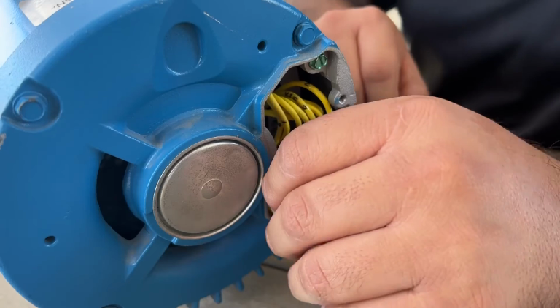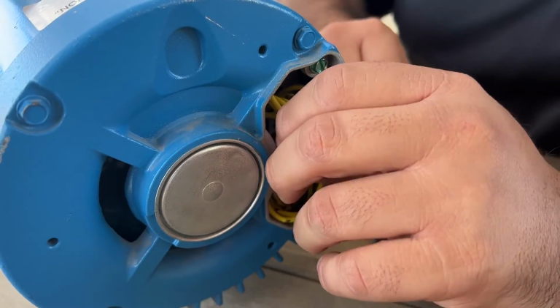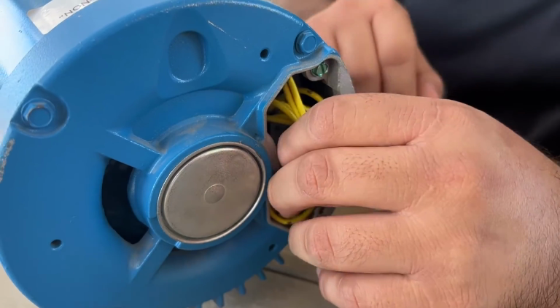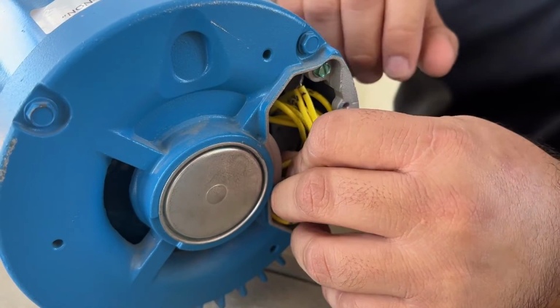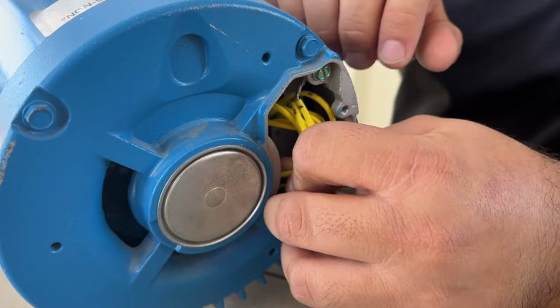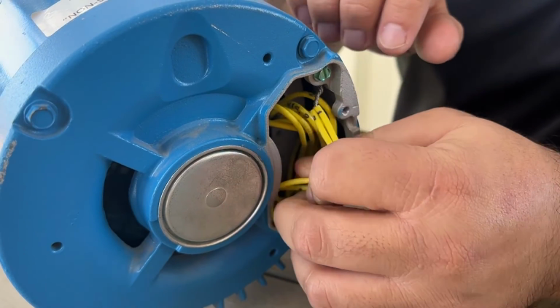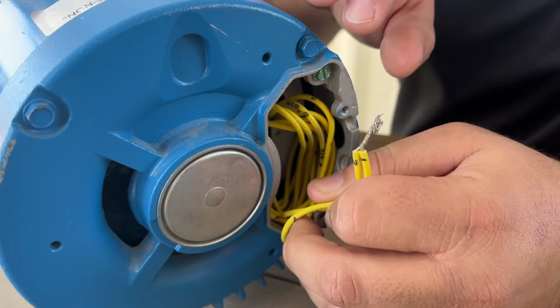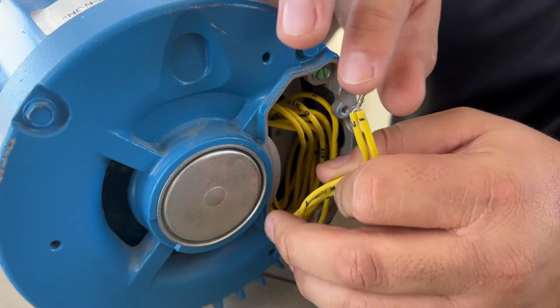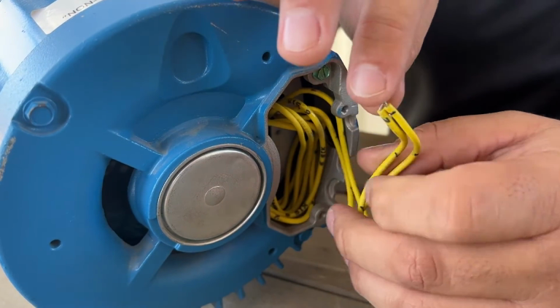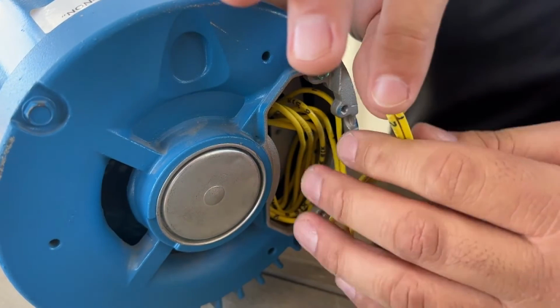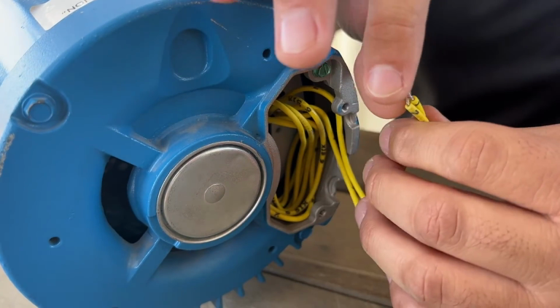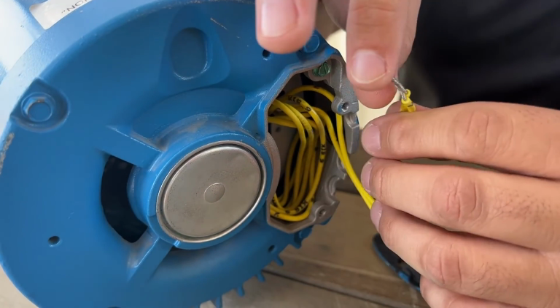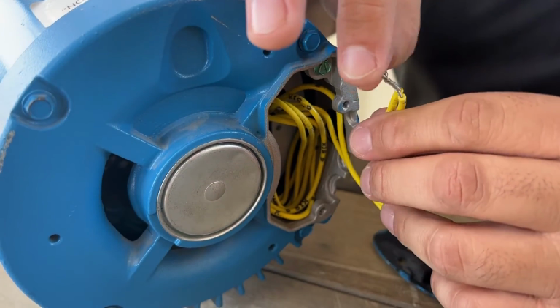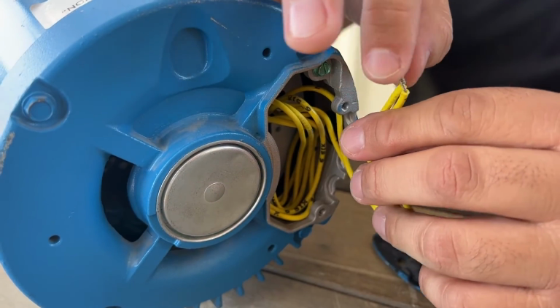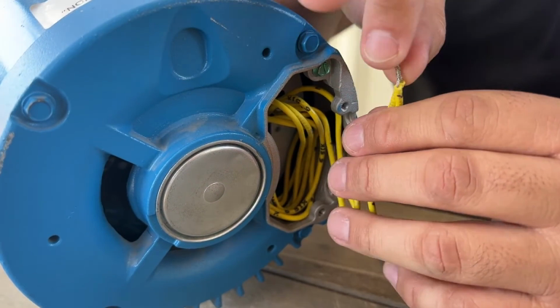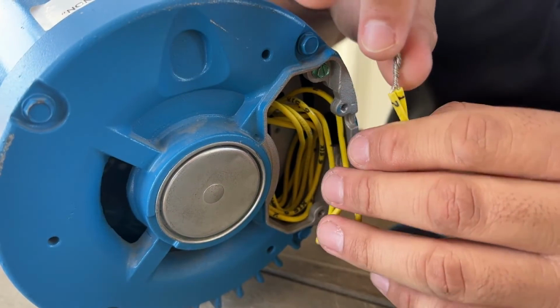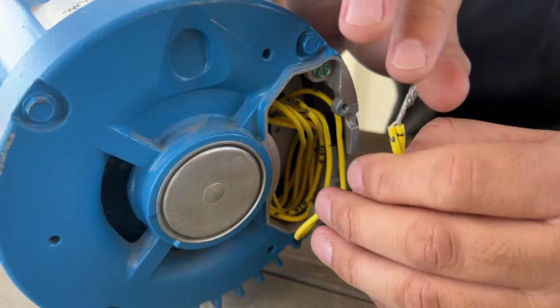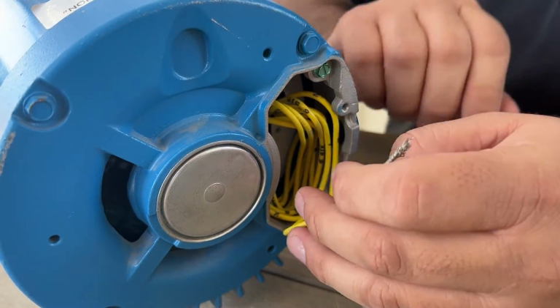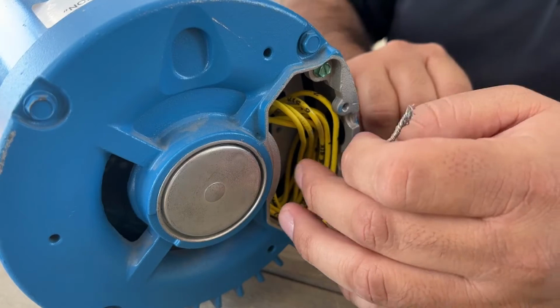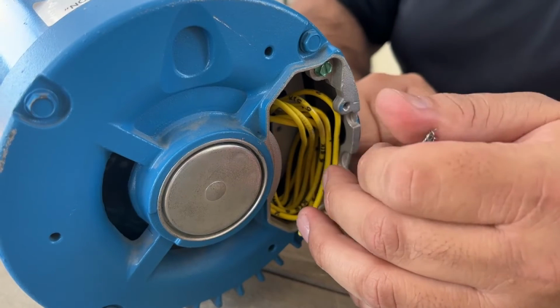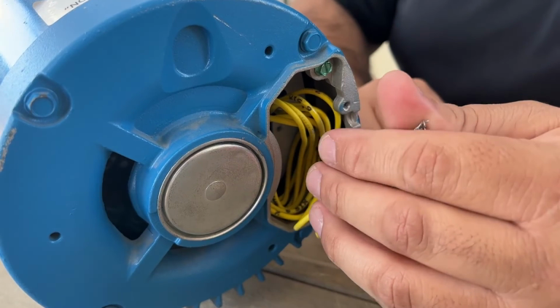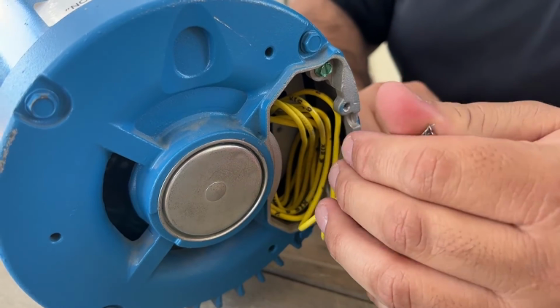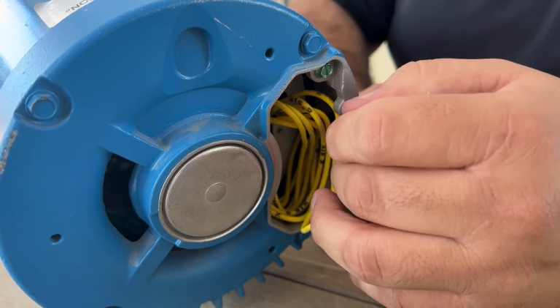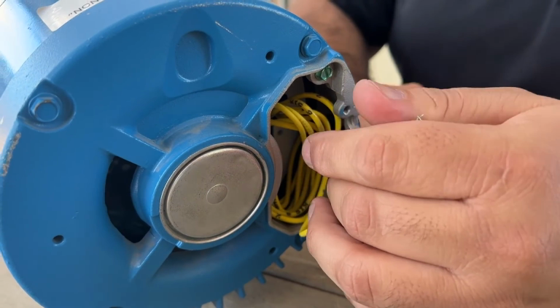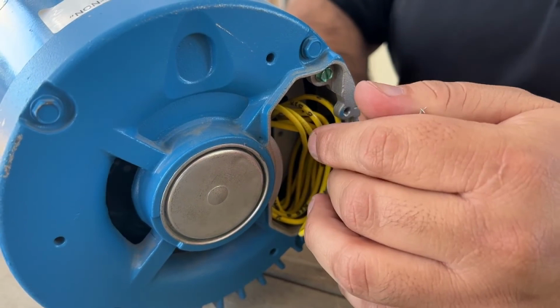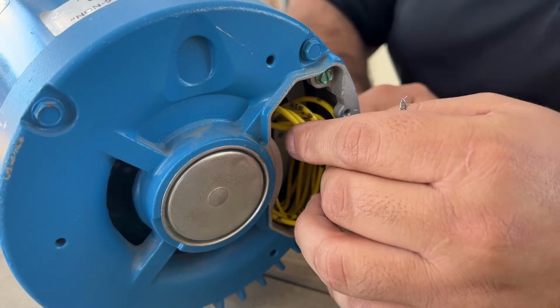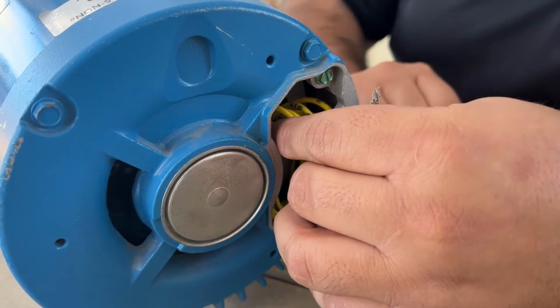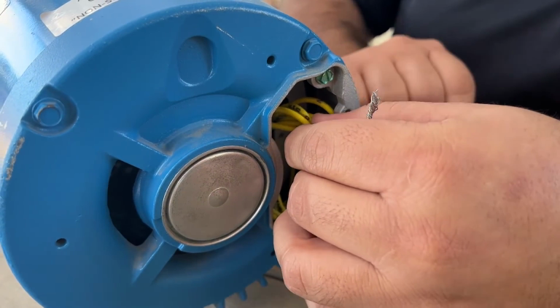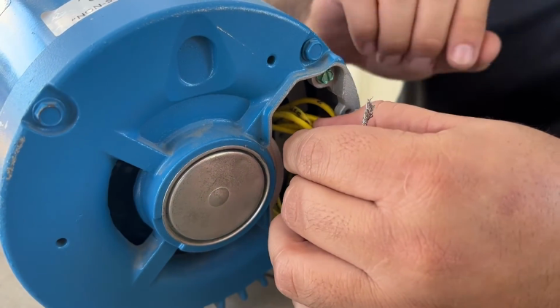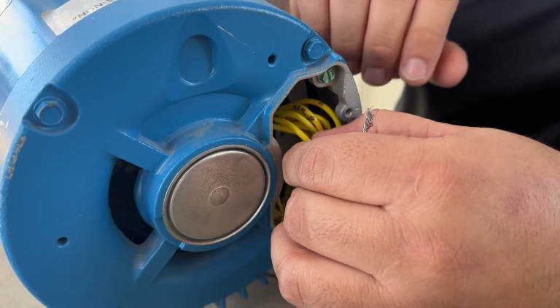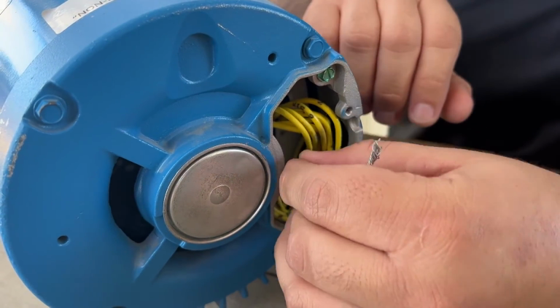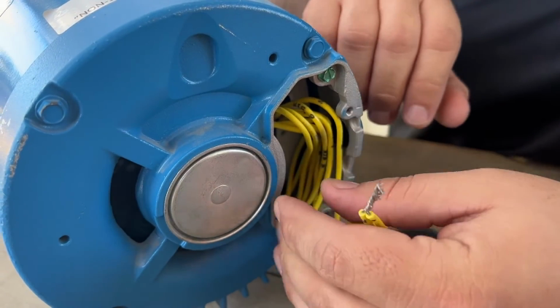As you start to pull out these wires you'll notice that some of them already come joined together, so you have wires one and seven, eight and two, and nine and three already joined together.